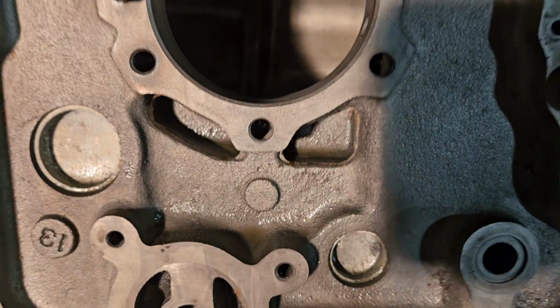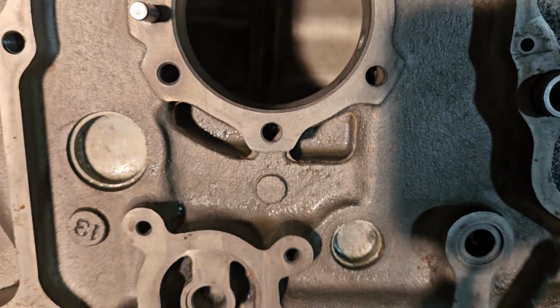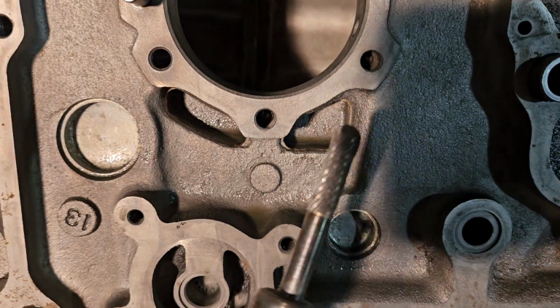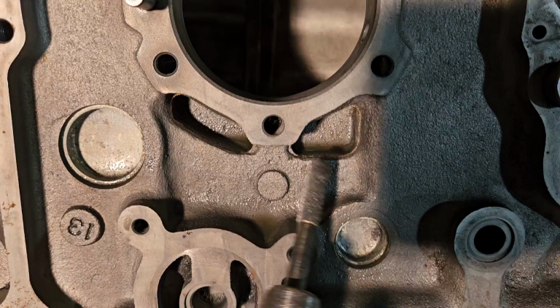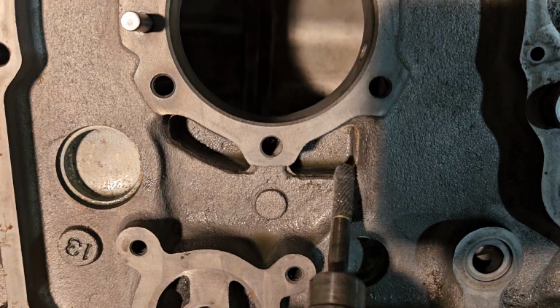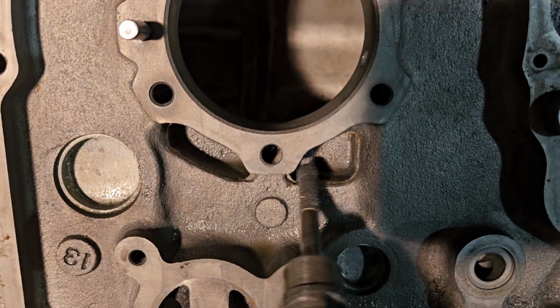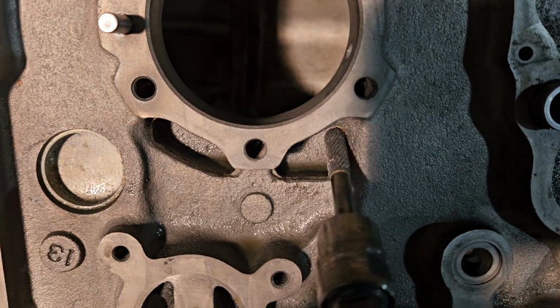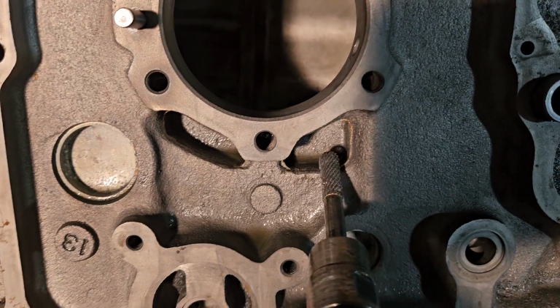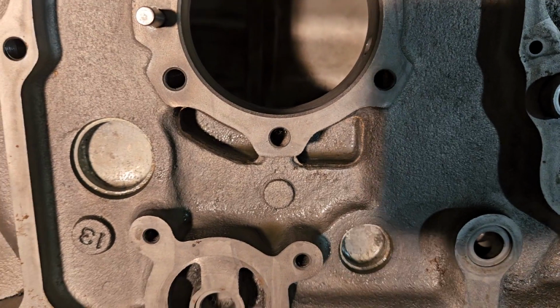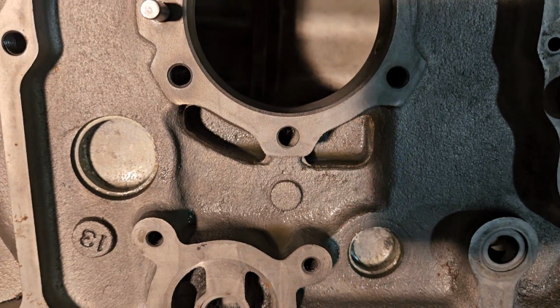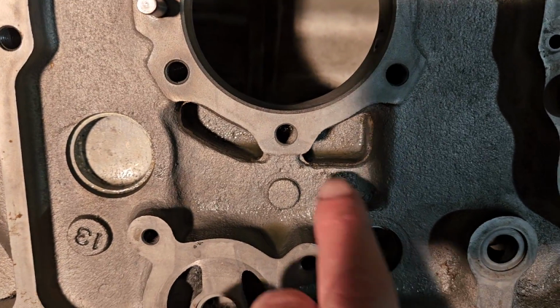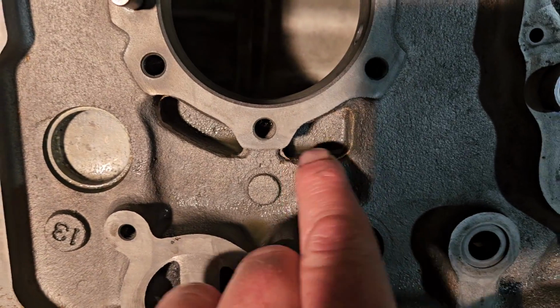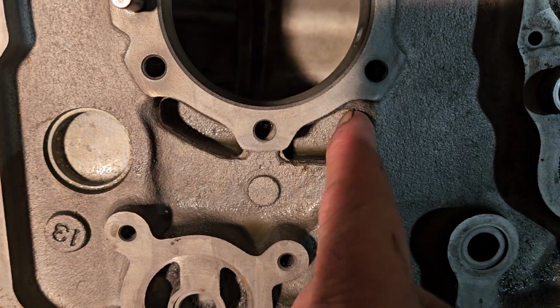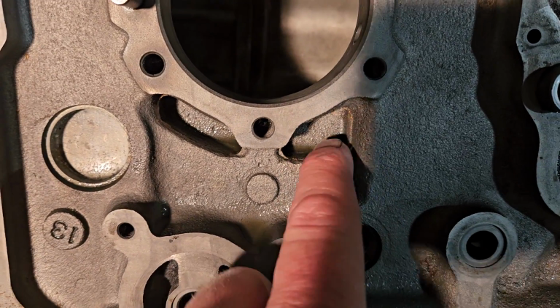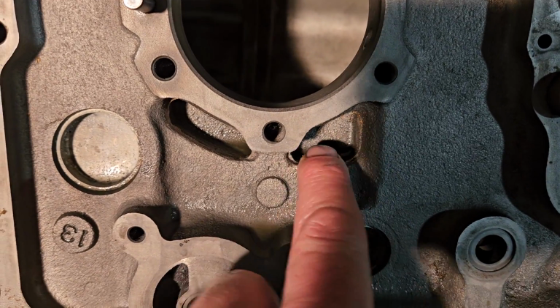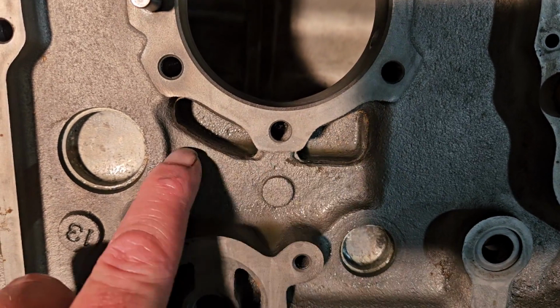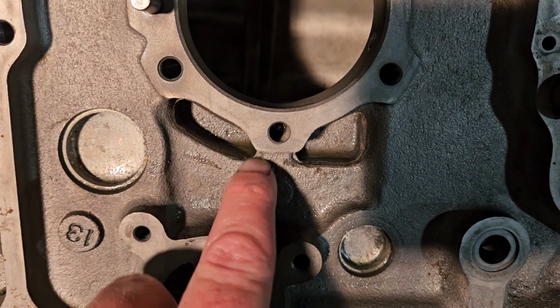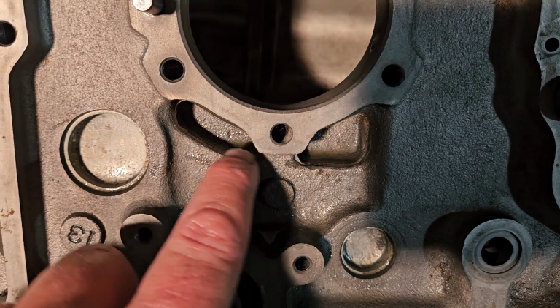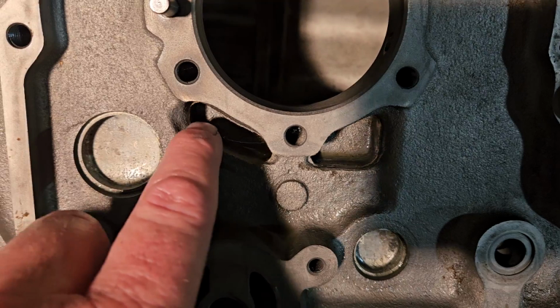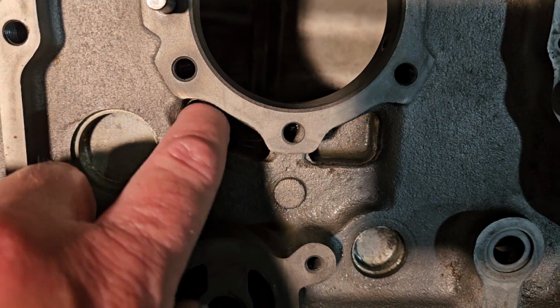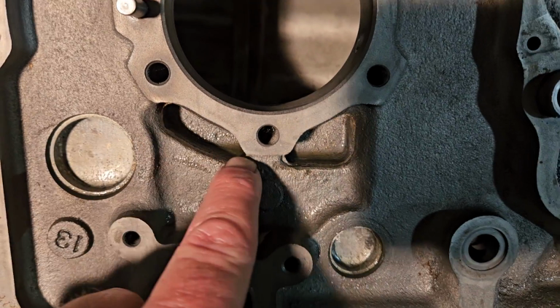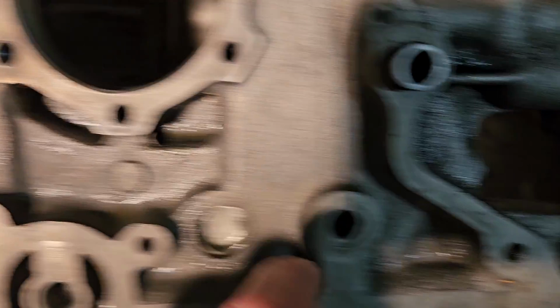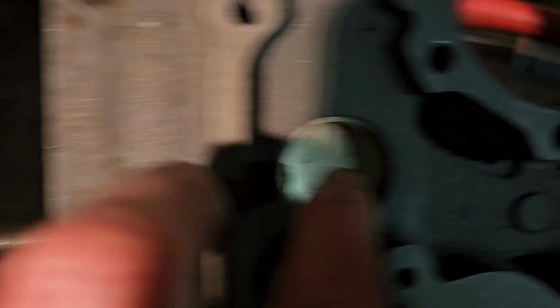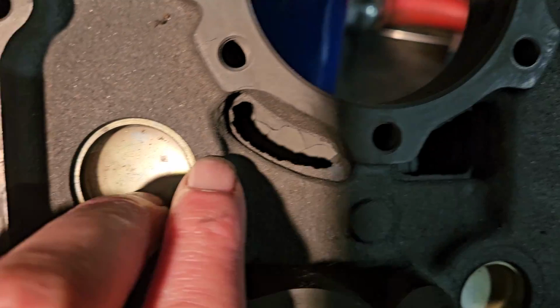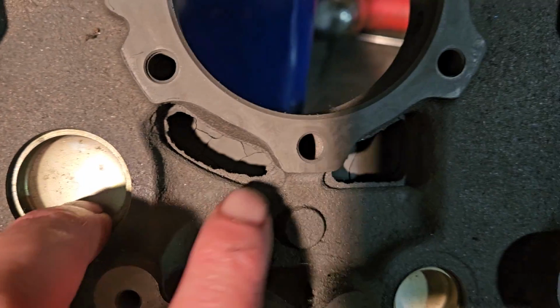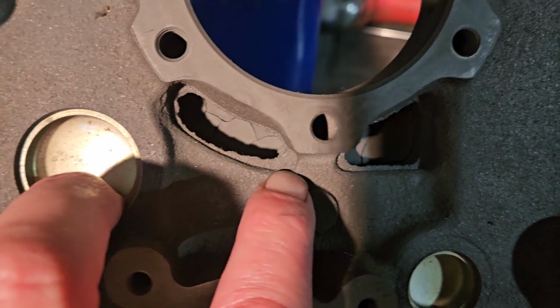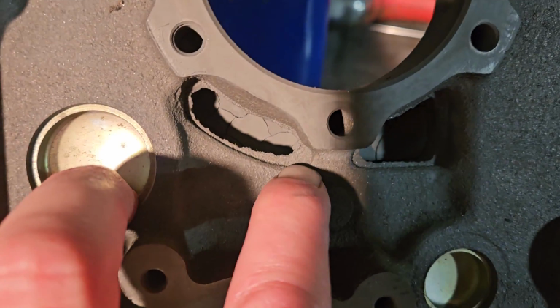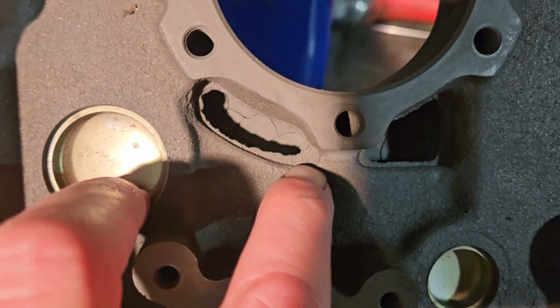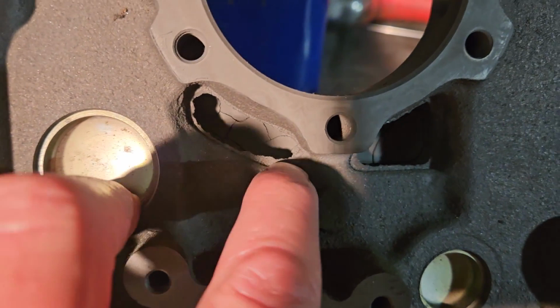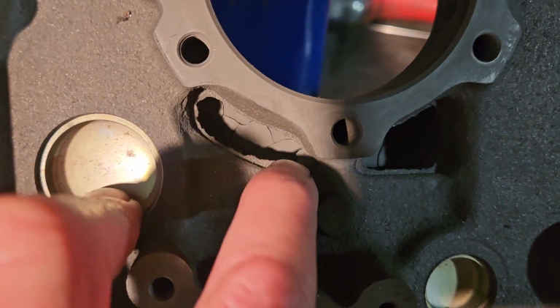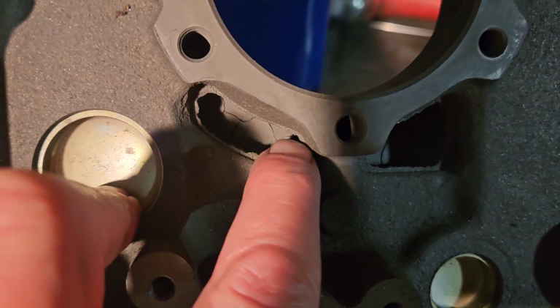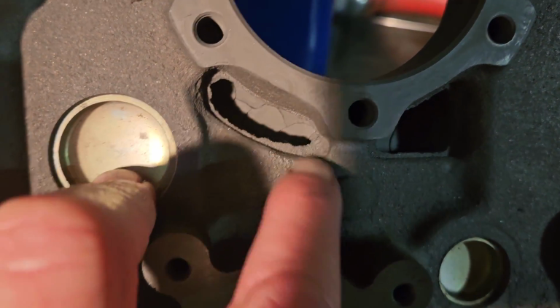And you want to get in there. You want to grind that flange down a little bit — I just started it. You're not trying to take a bunch of material away and ruin the housing. You're just trying to knock the flange down.